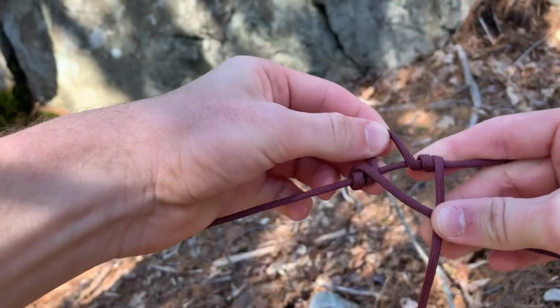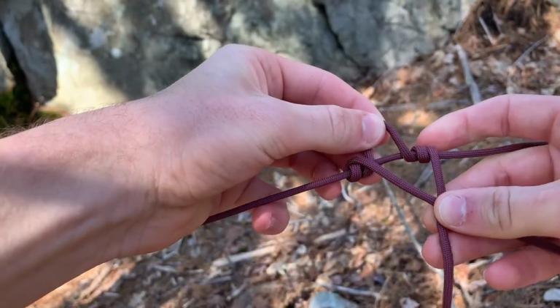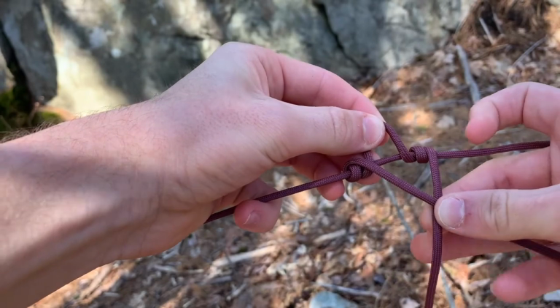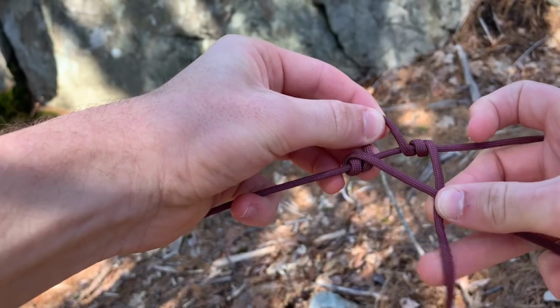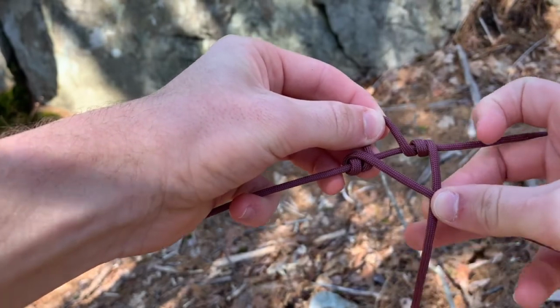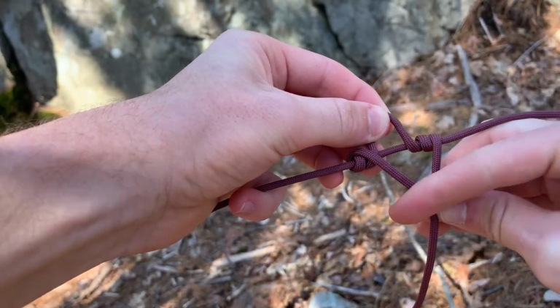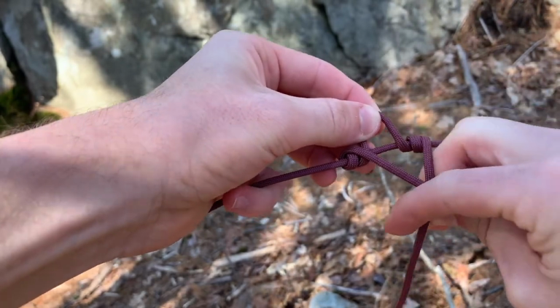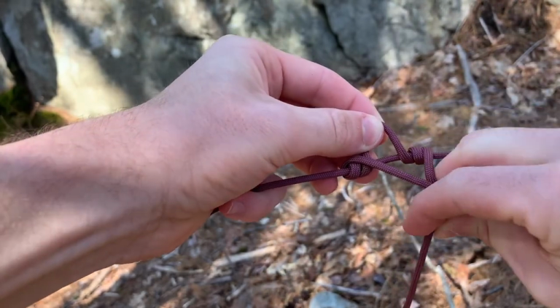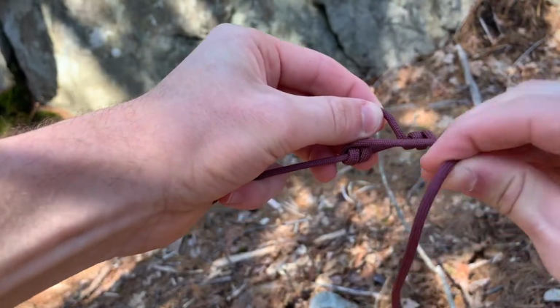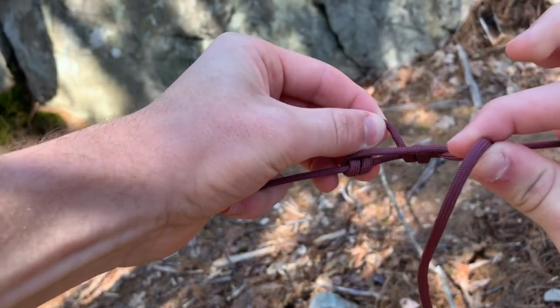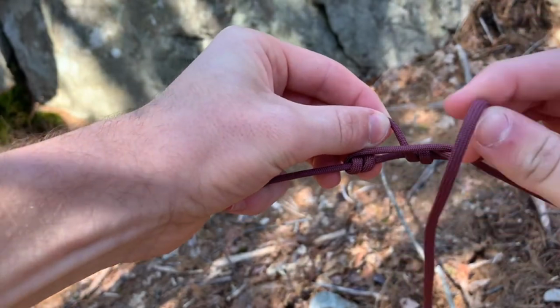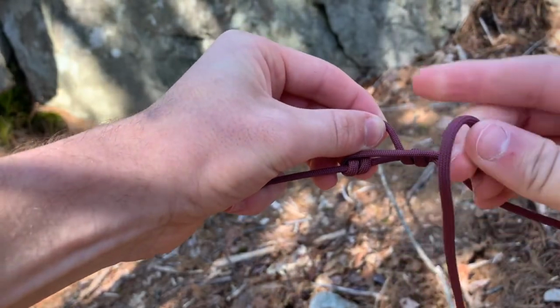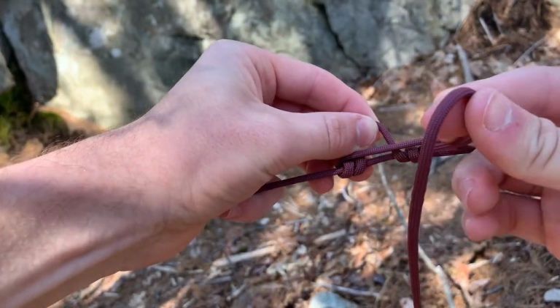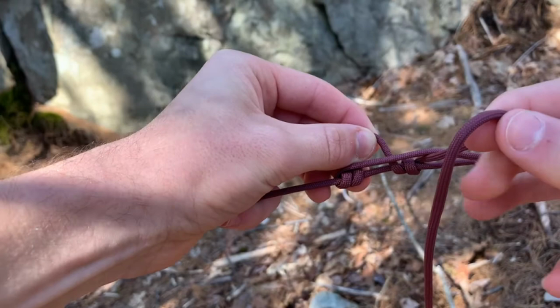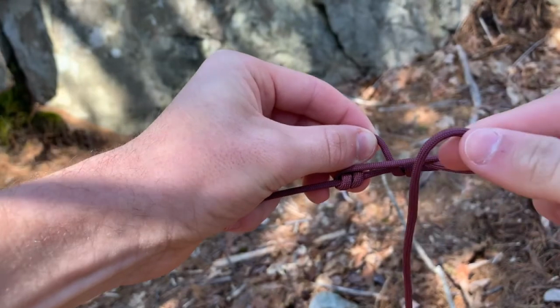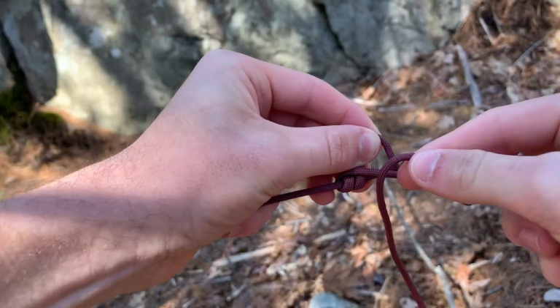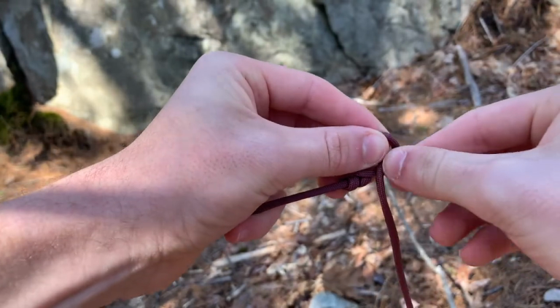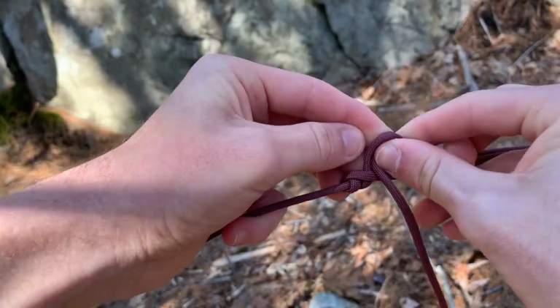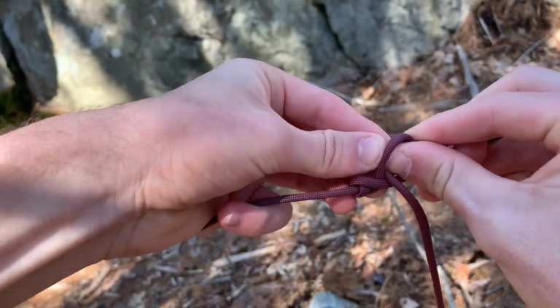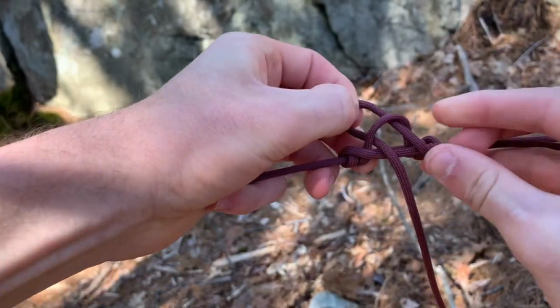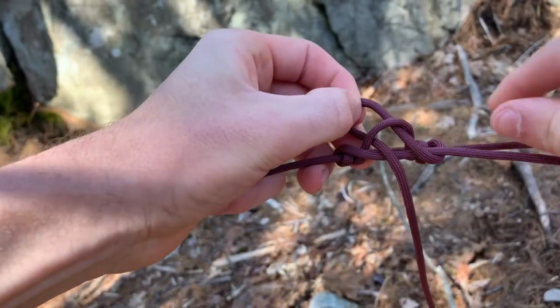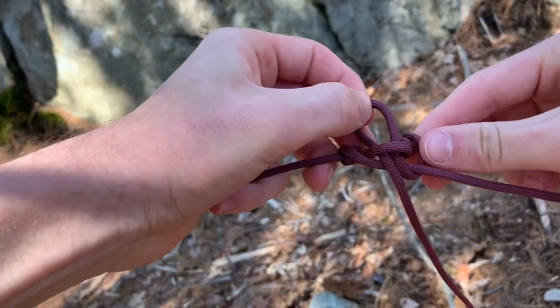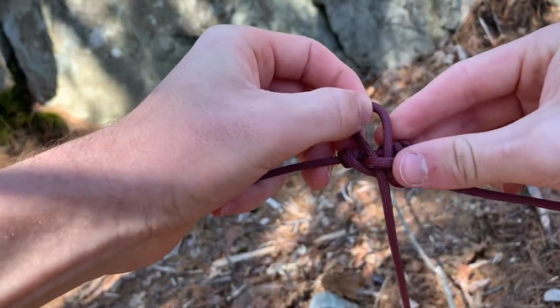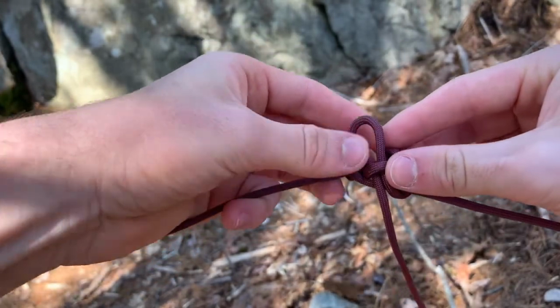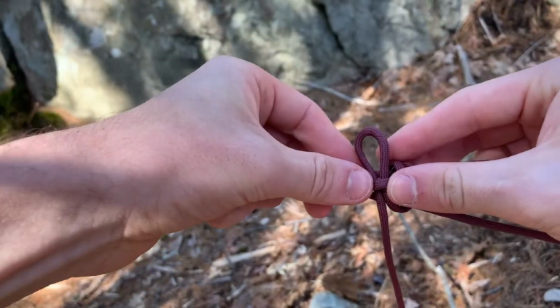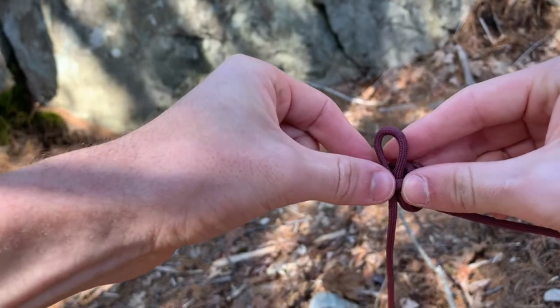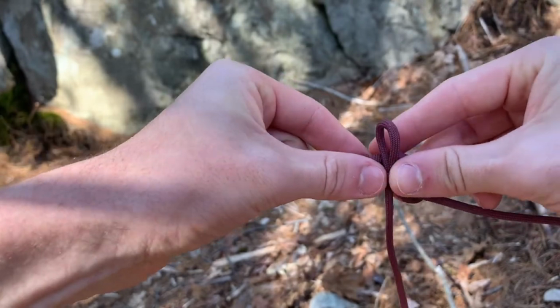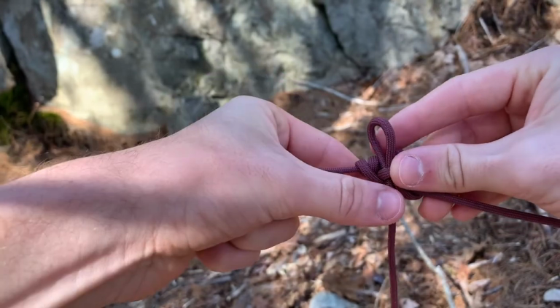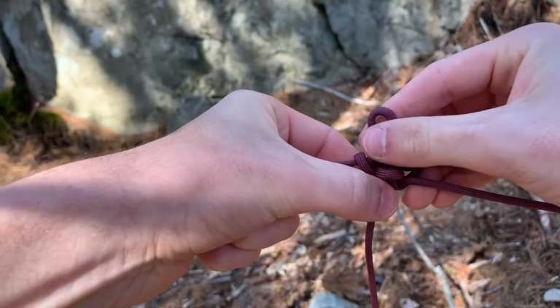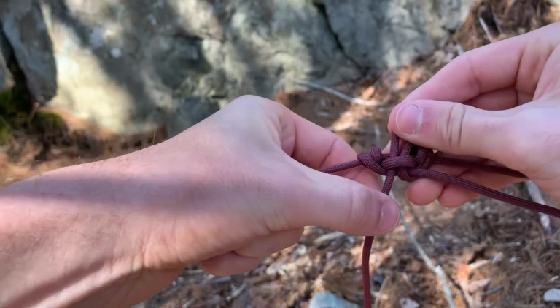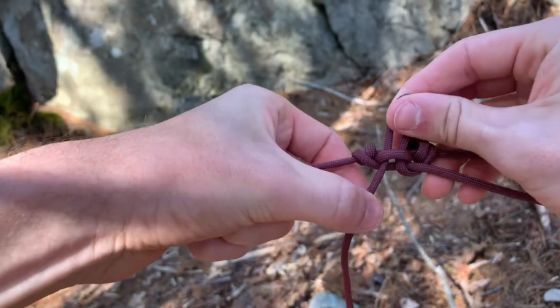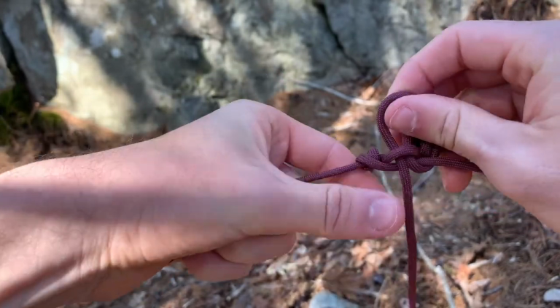So now we're going to take our remaining bit of string, we're going to pull it up over. We're just going to make a little loop like so and just push it through our trucker's hitch.